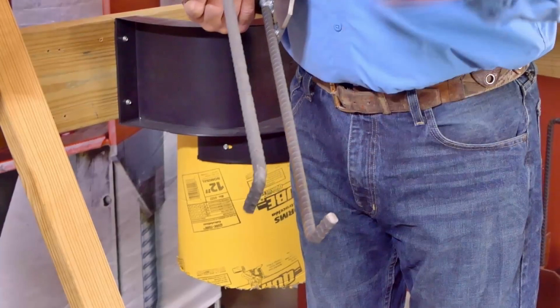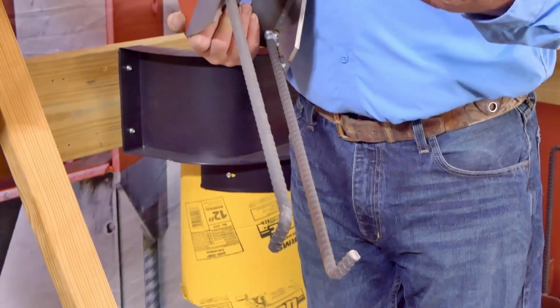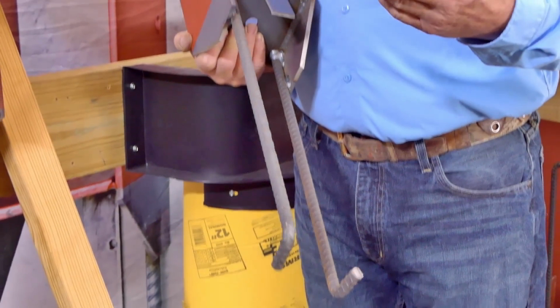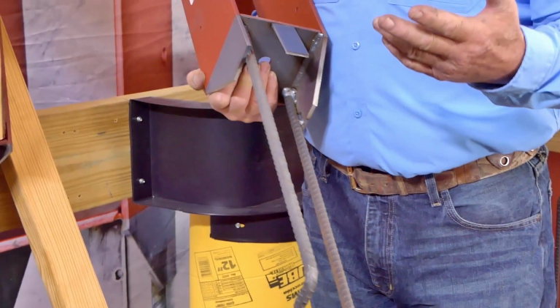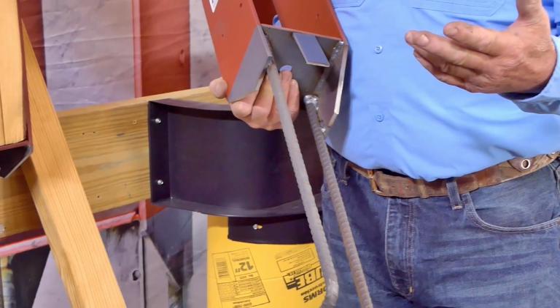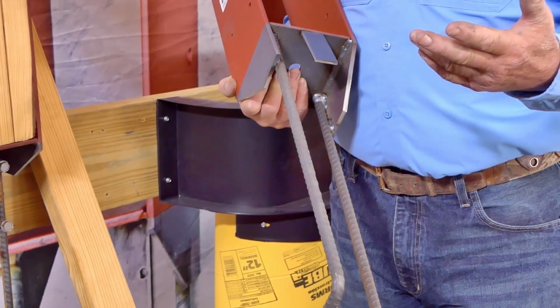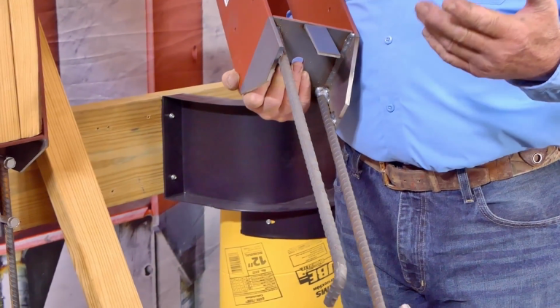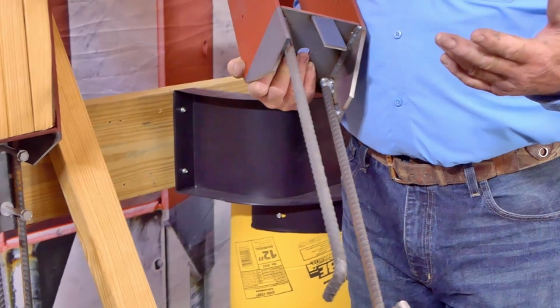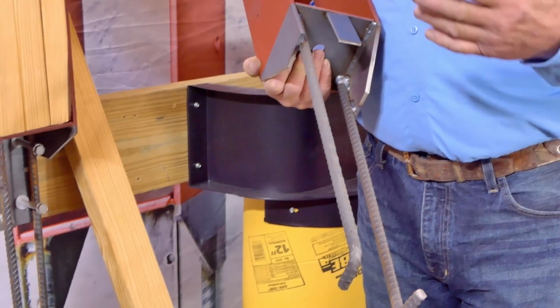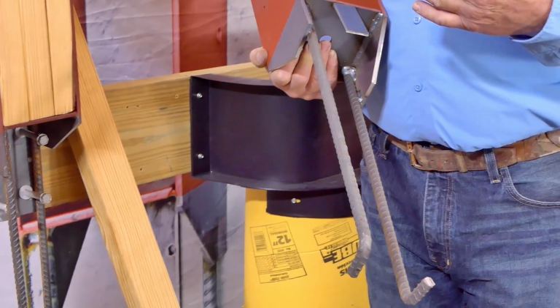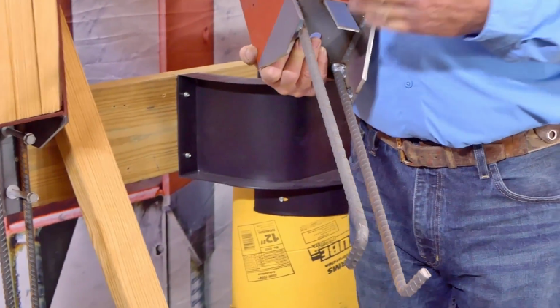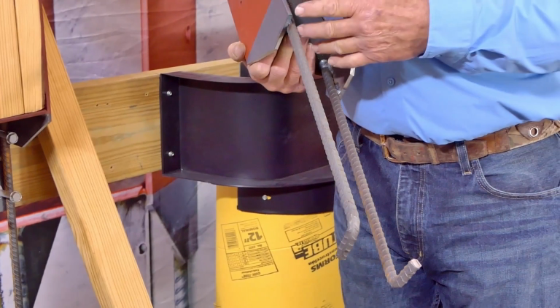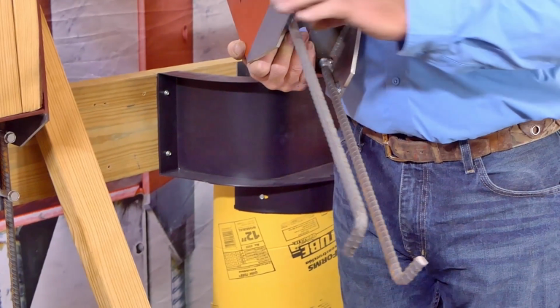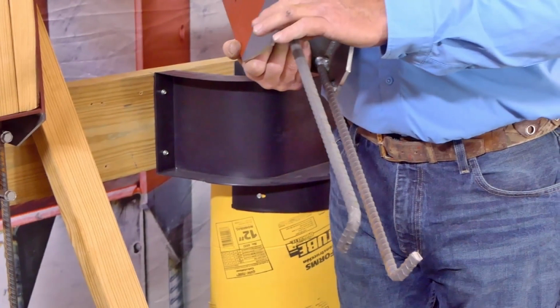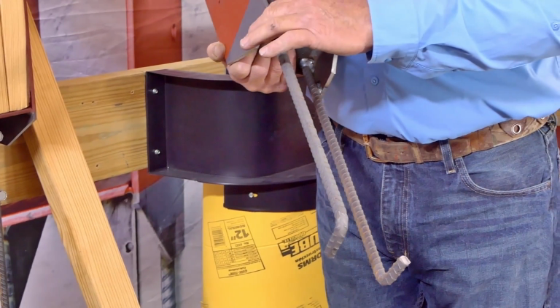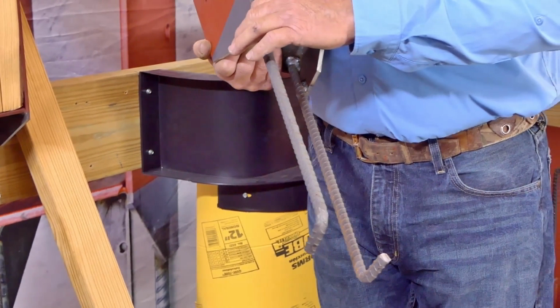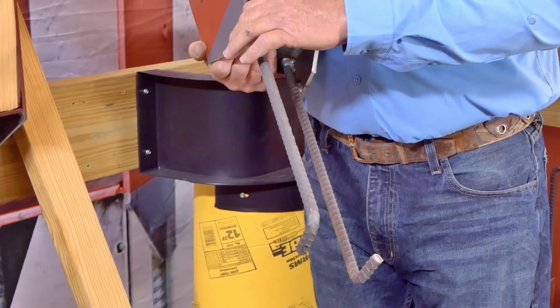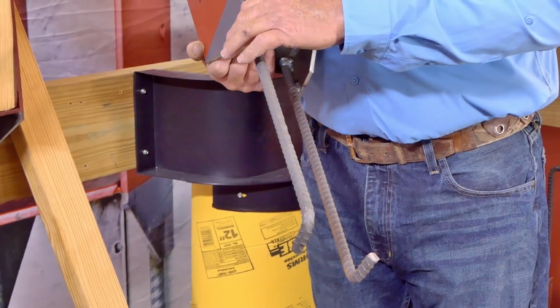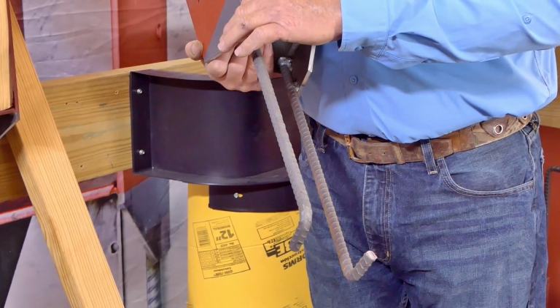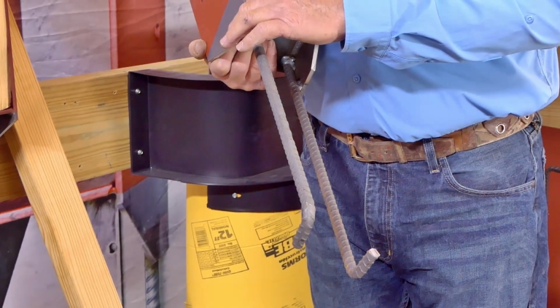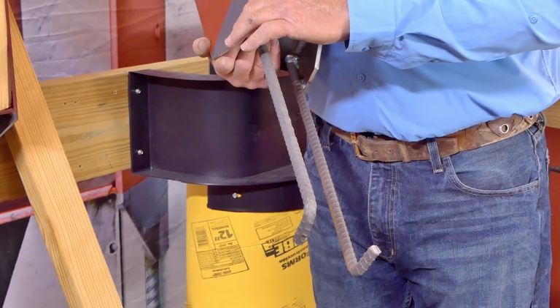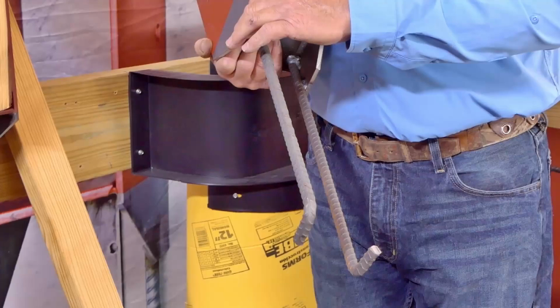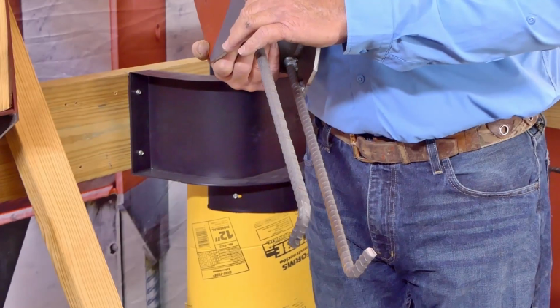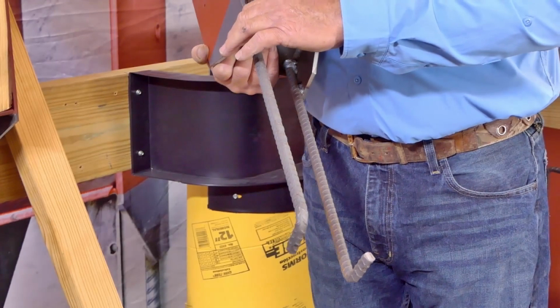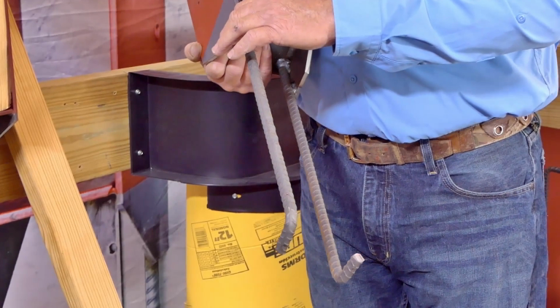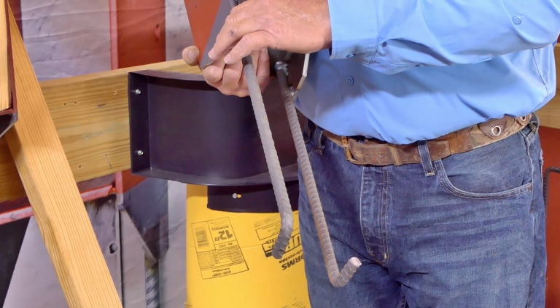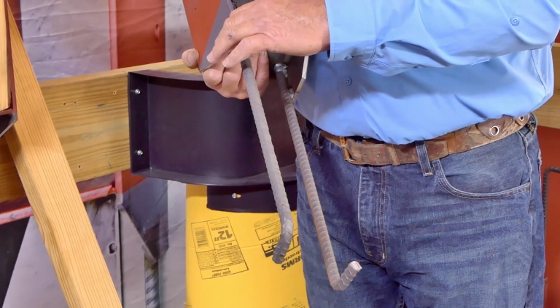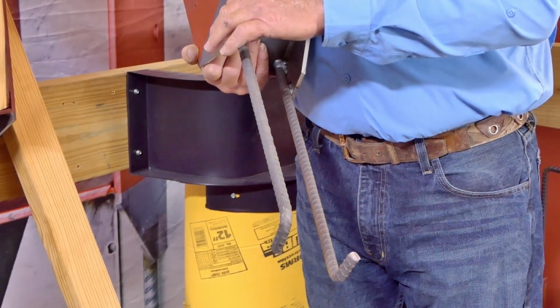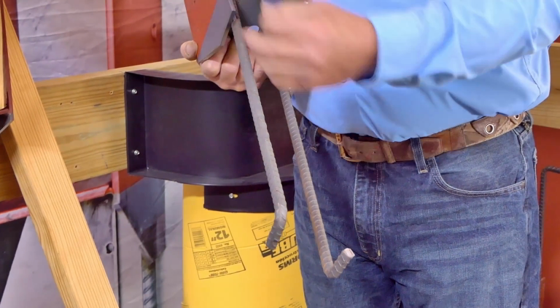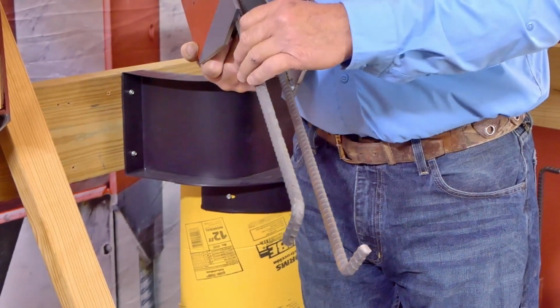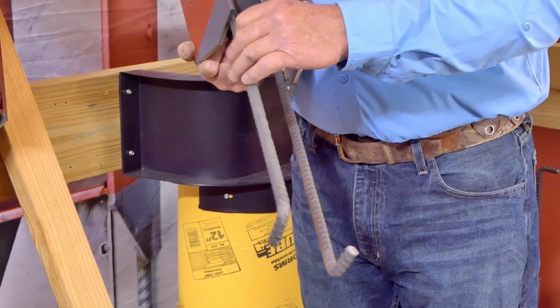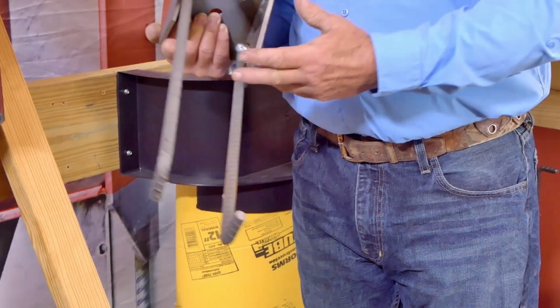Now, everybody says, why do you use half-inch rebar? Well, to pull one of these in two, the rebar industry says it takes 180,000 pounds just to pull one of them in two.